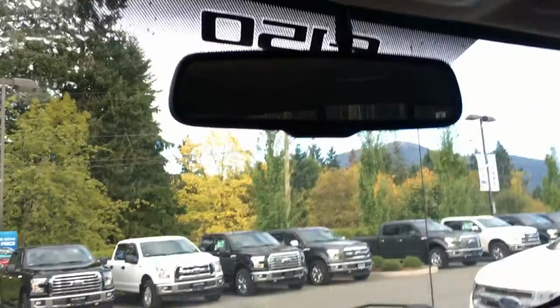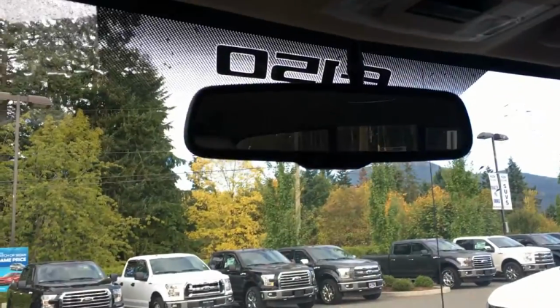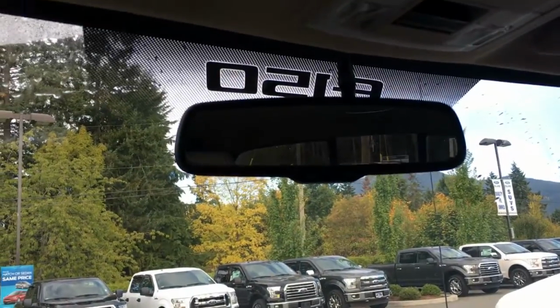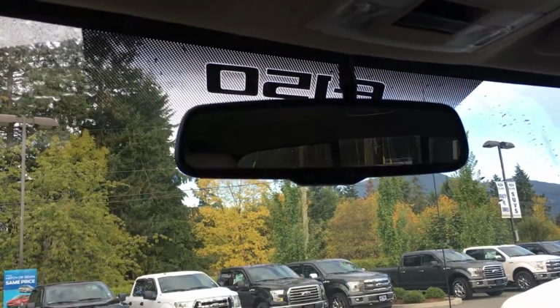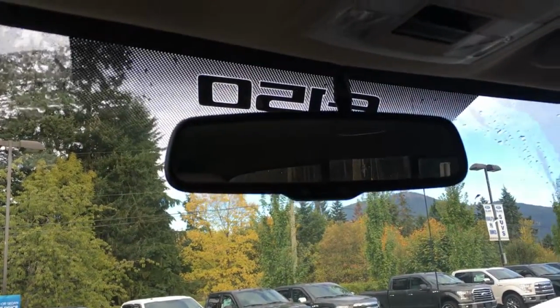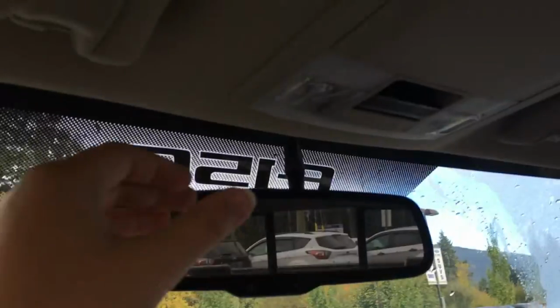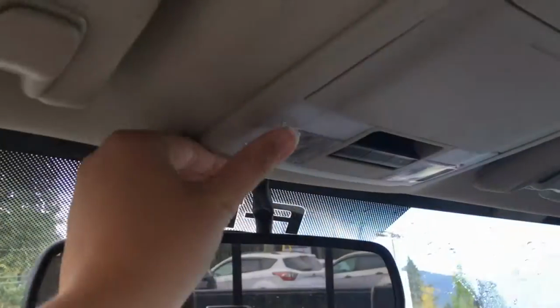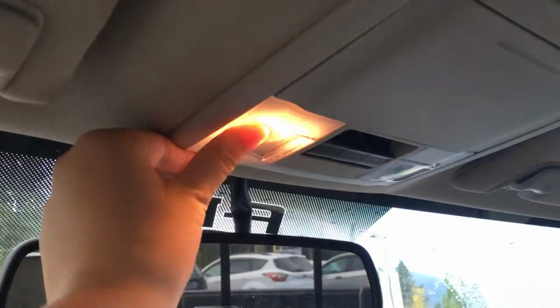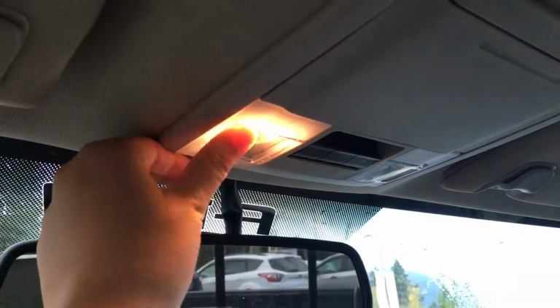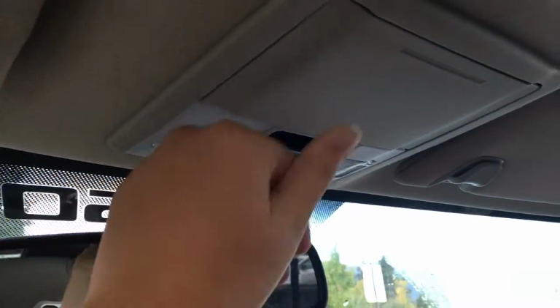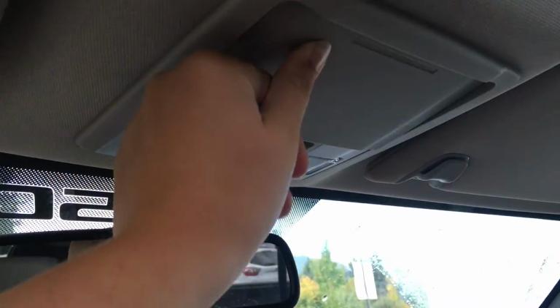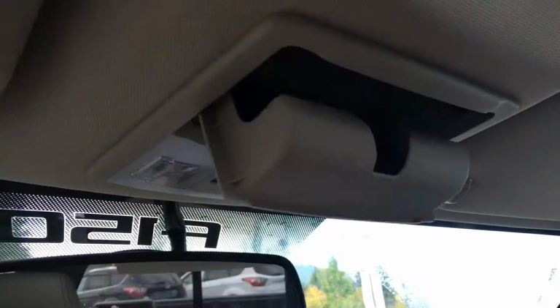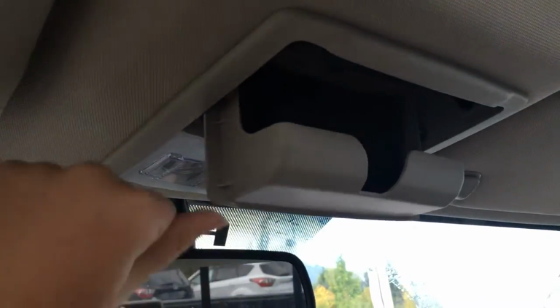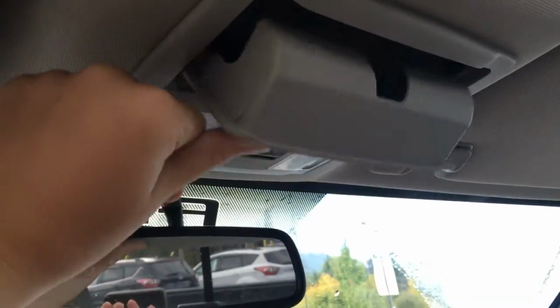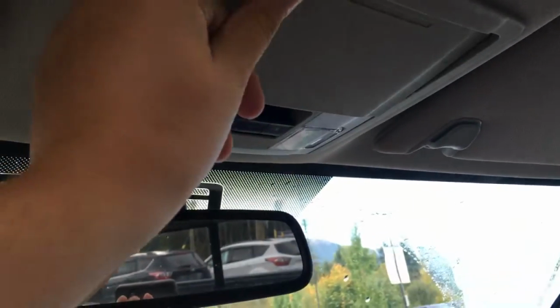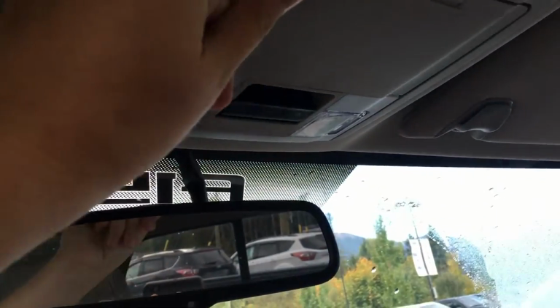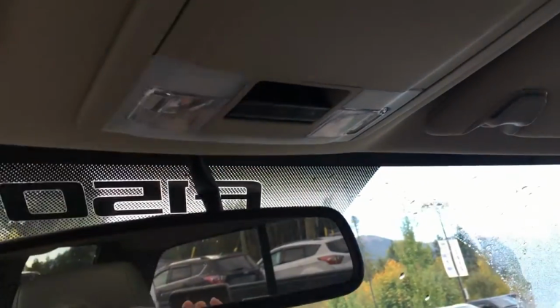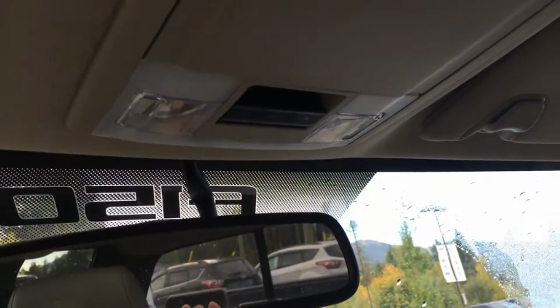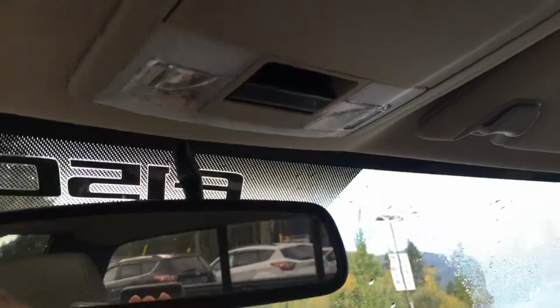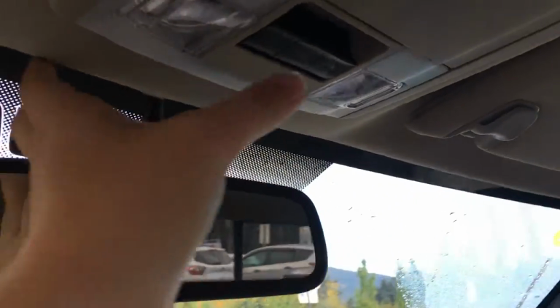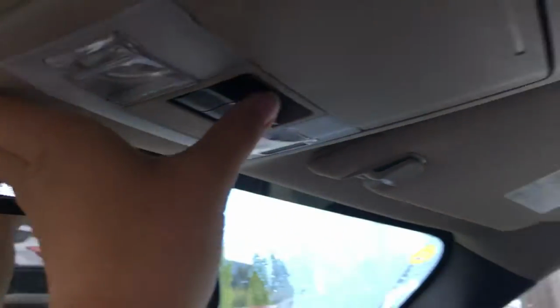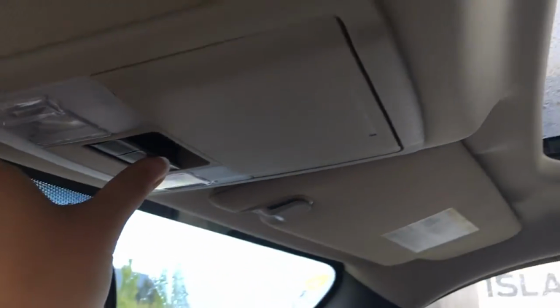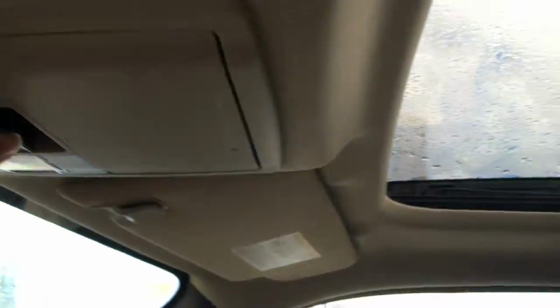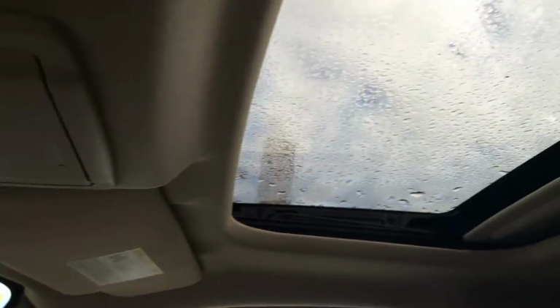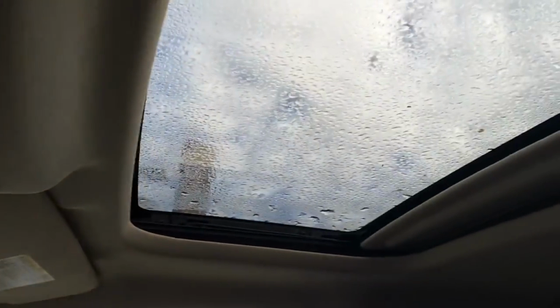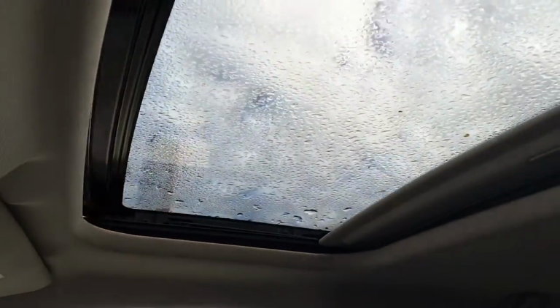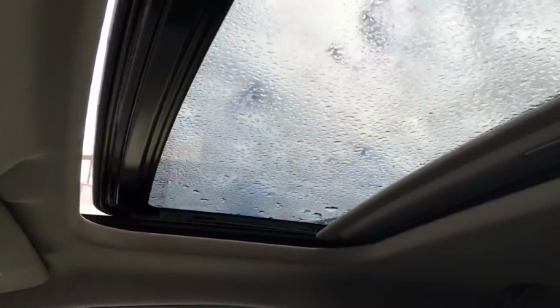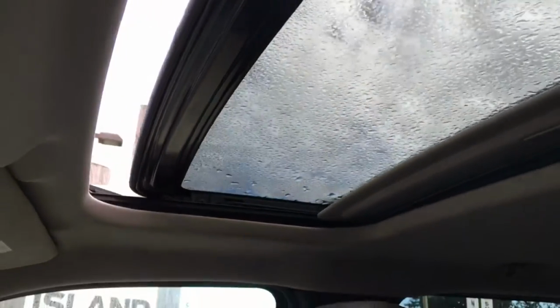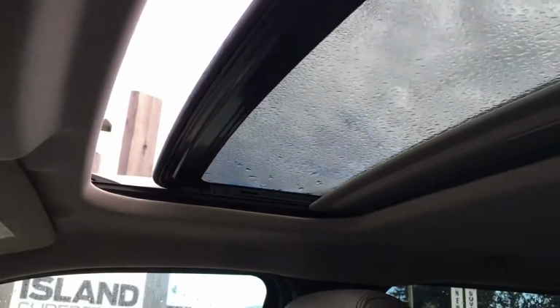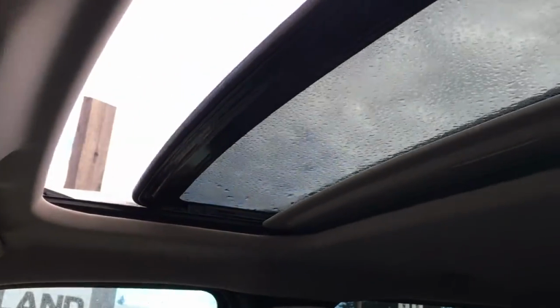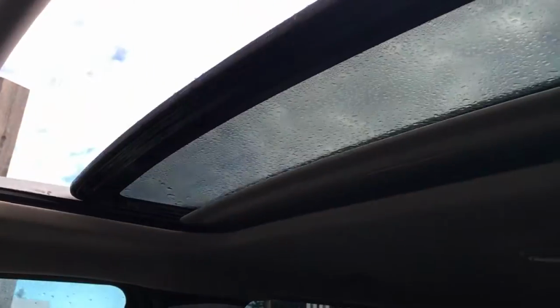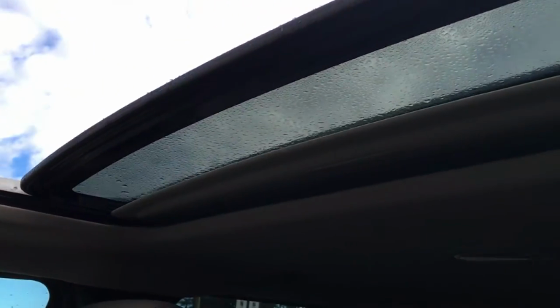Overhead you have an auto-dimming rear view mirror as well as the overhead lights. Sunglass holder and the controls for the rear window that slides, as well as the power tilt-slide sunroof with manual sunshade. One touch and it'll slide all the way back.